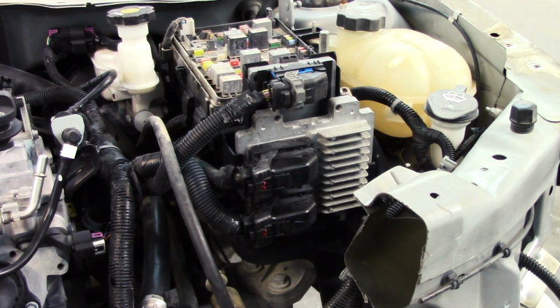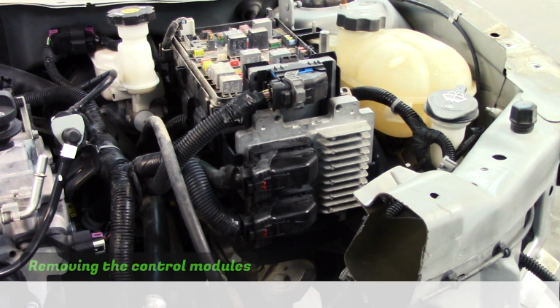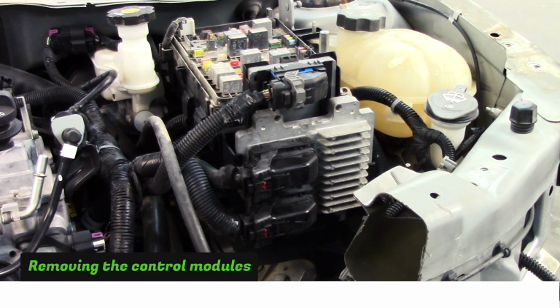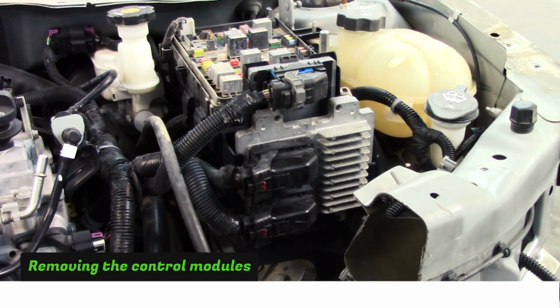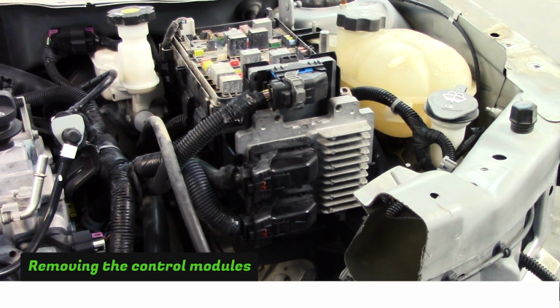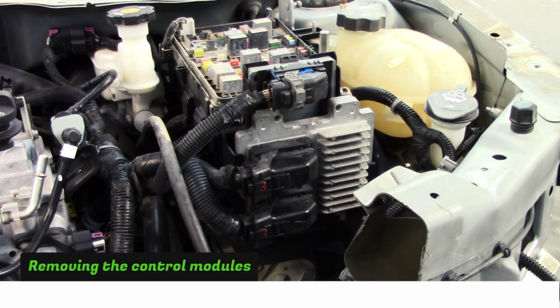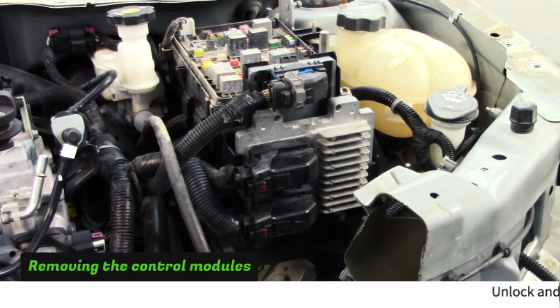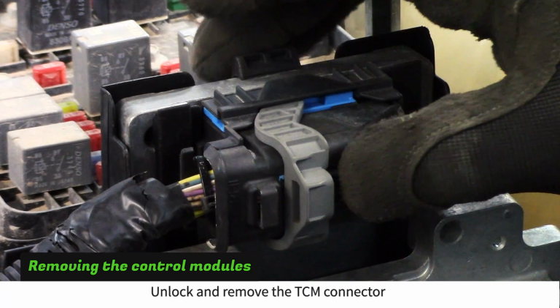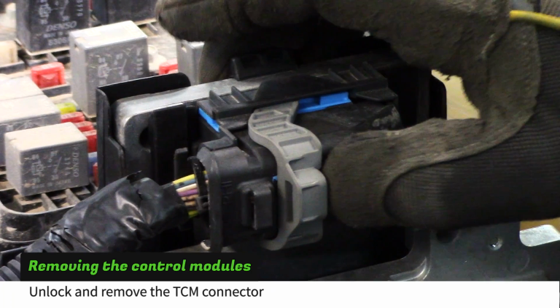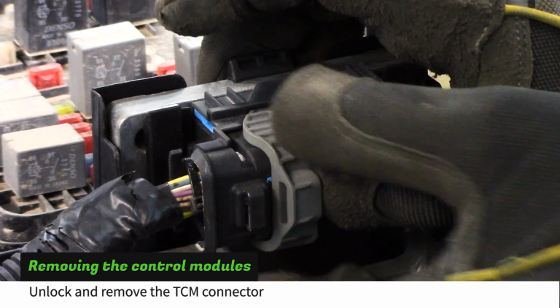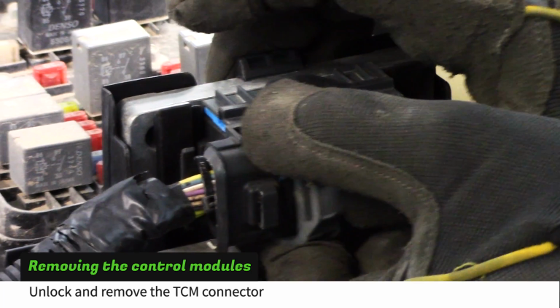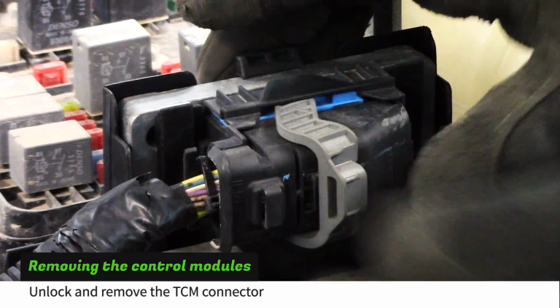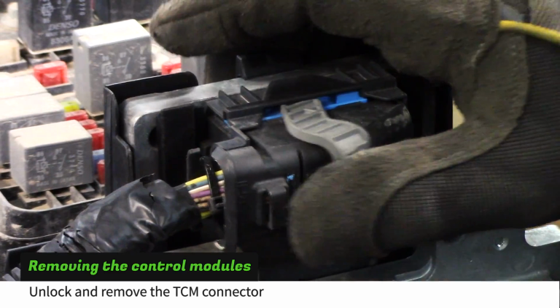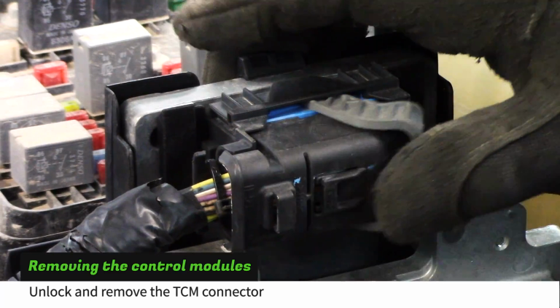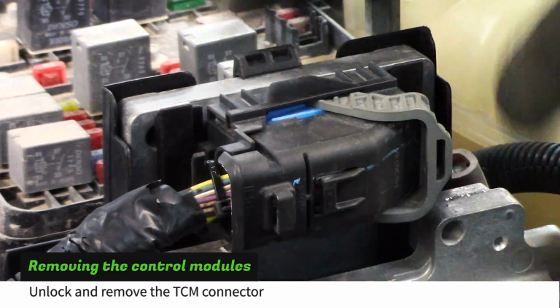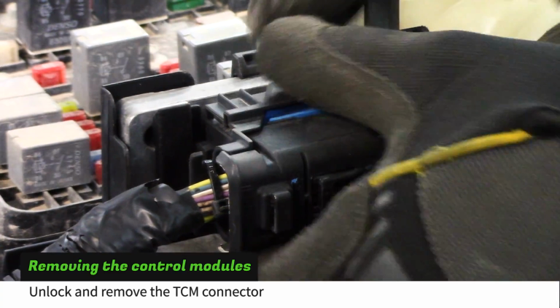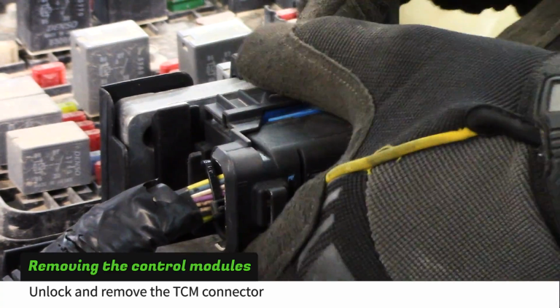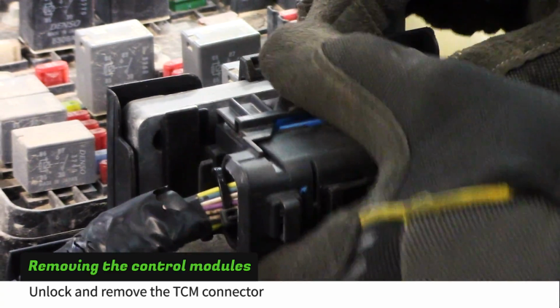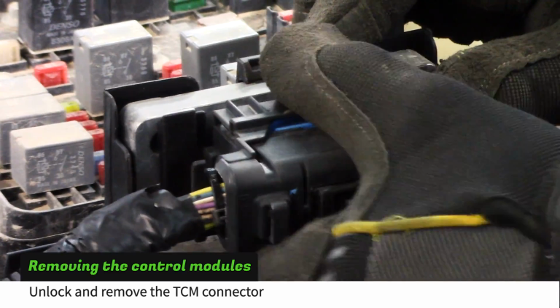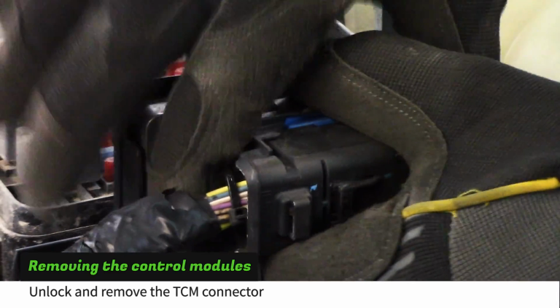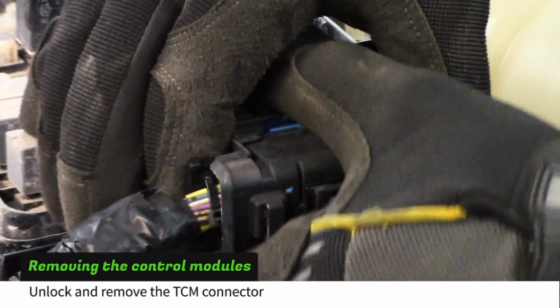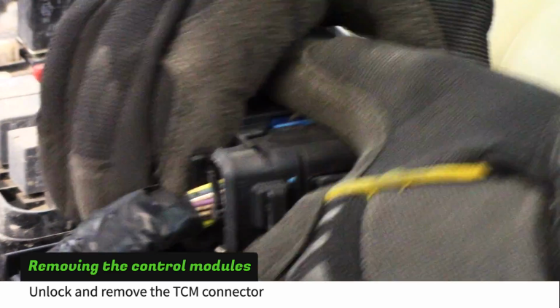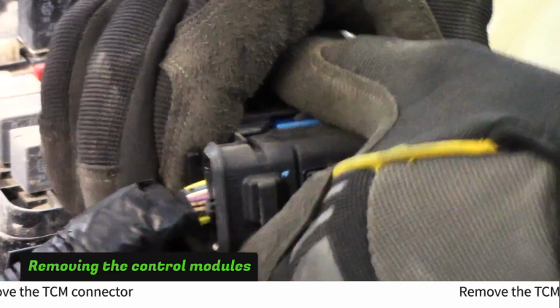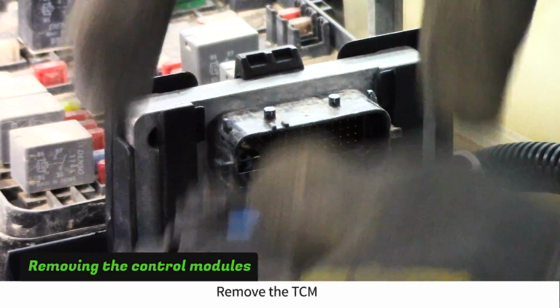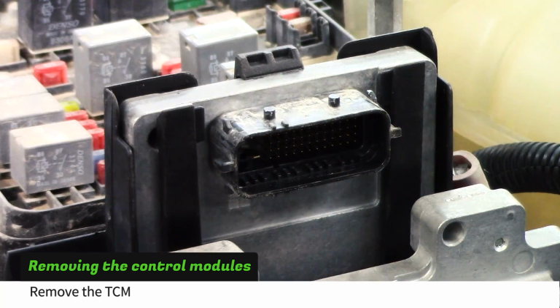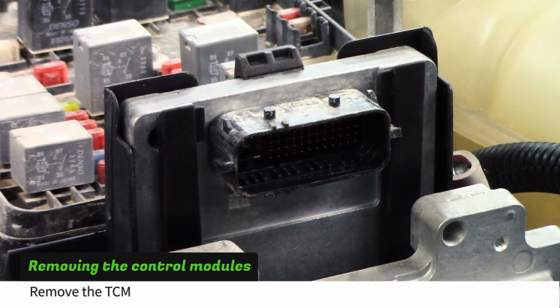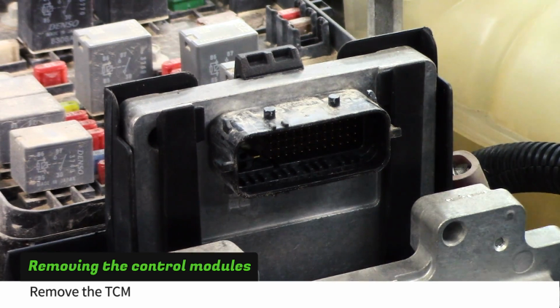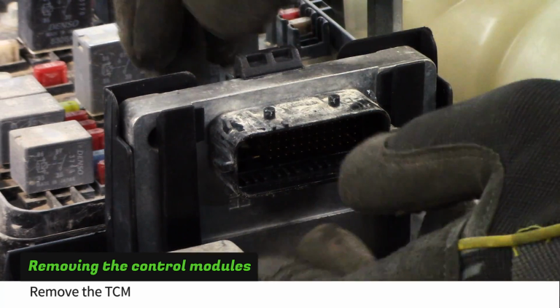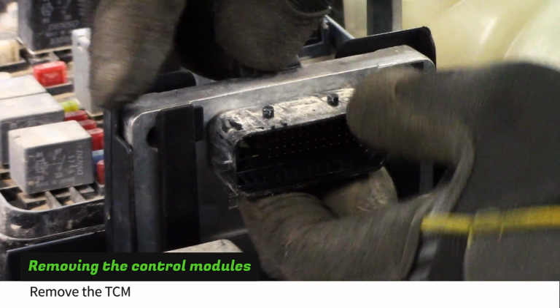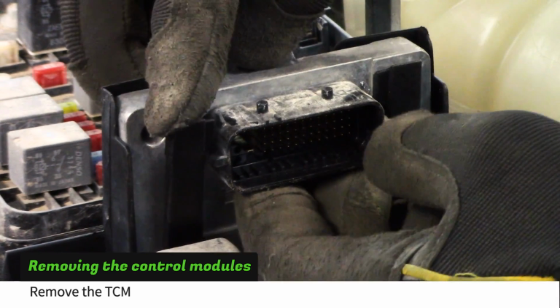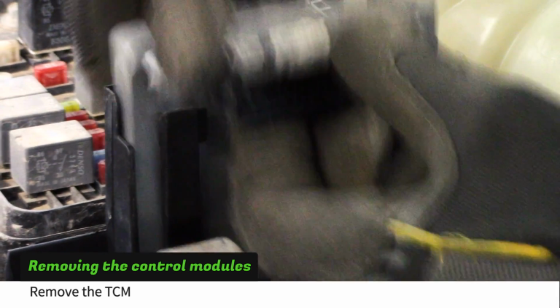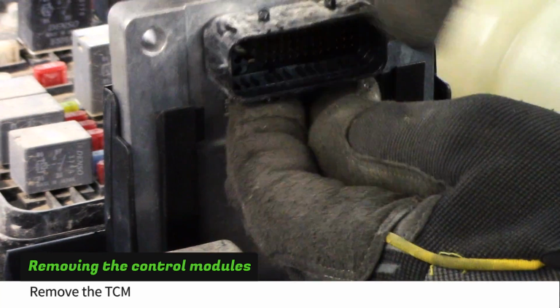Start by removing the powertrain control modules. Unlock and disconnect the TCM connector by pushing in on the black tab and flipping the gray lever. Push the plastic tabs out of the way to remove the TCM.